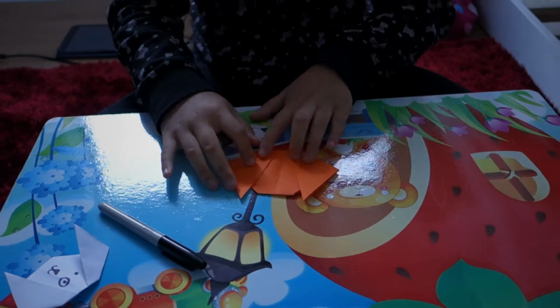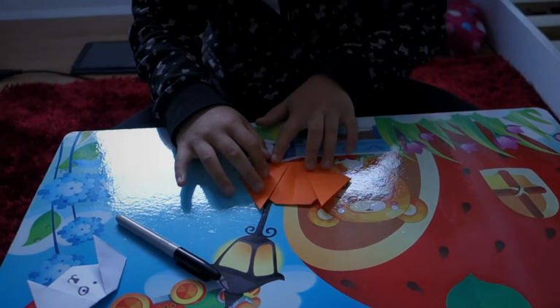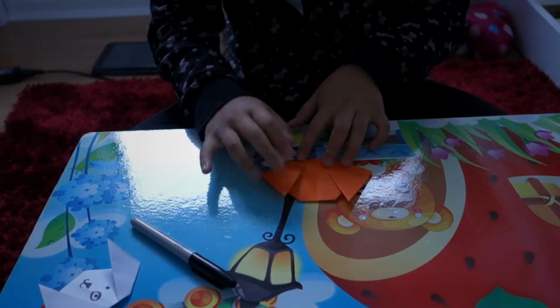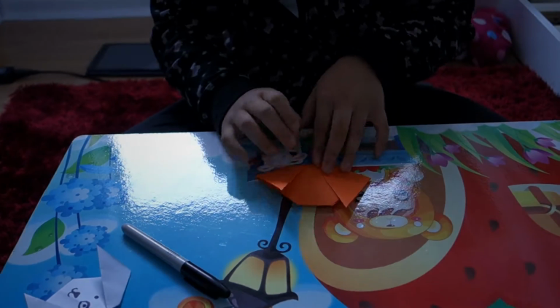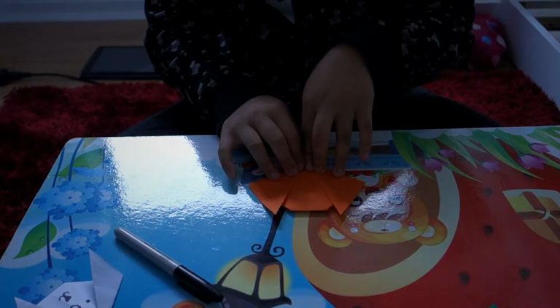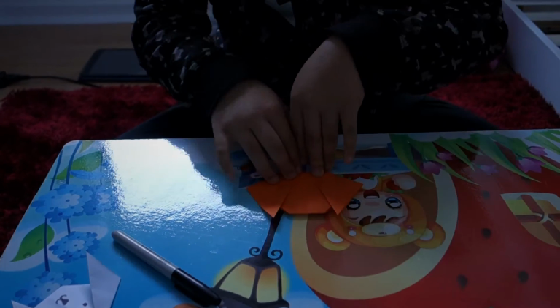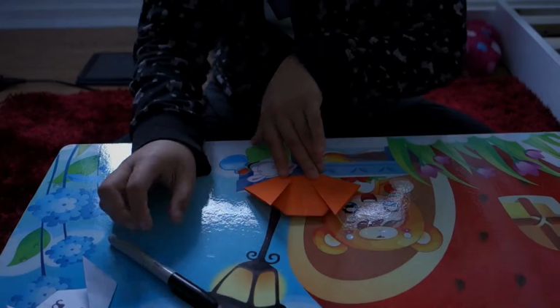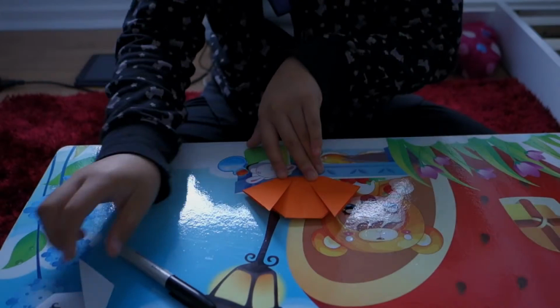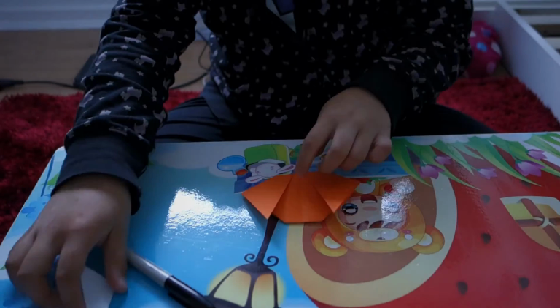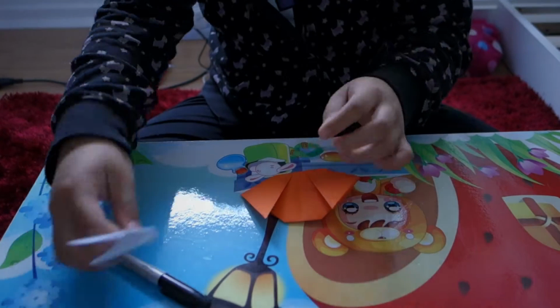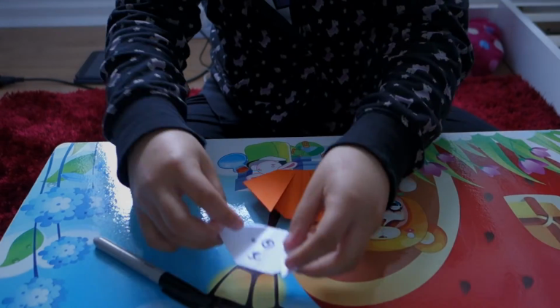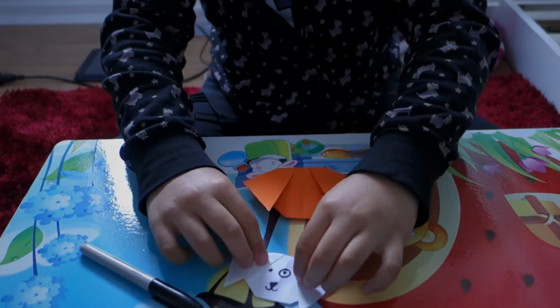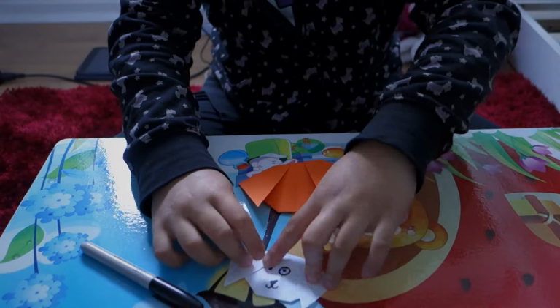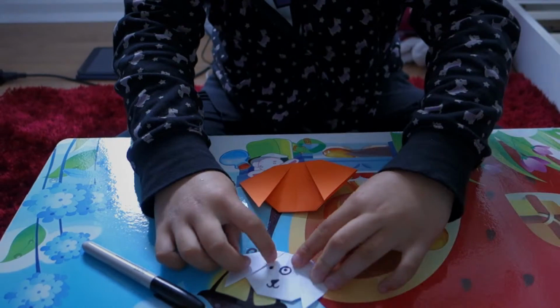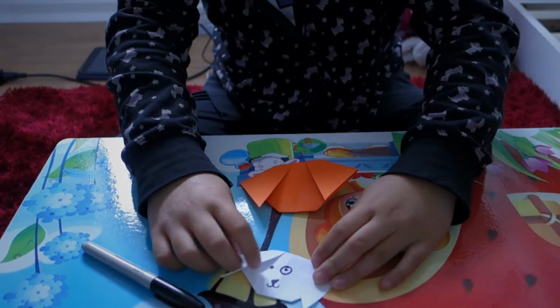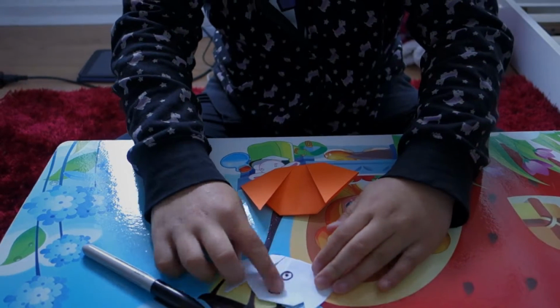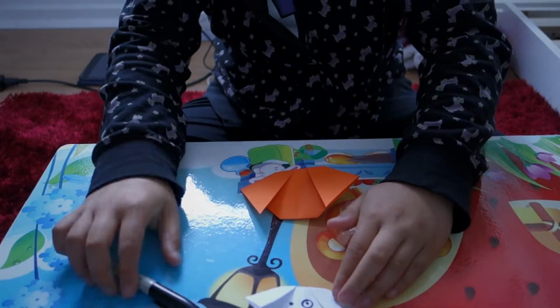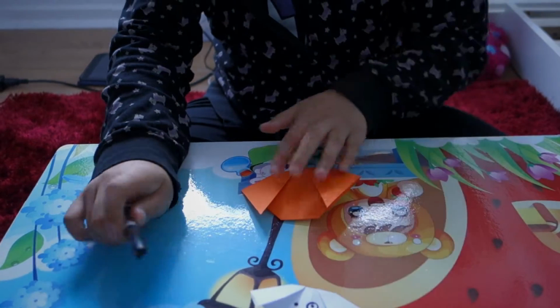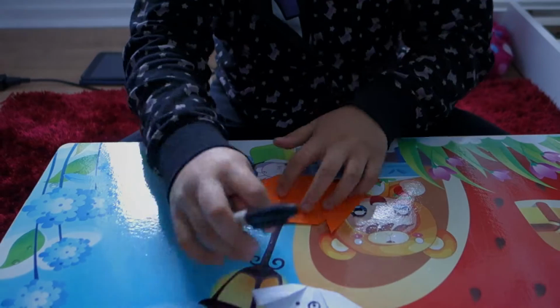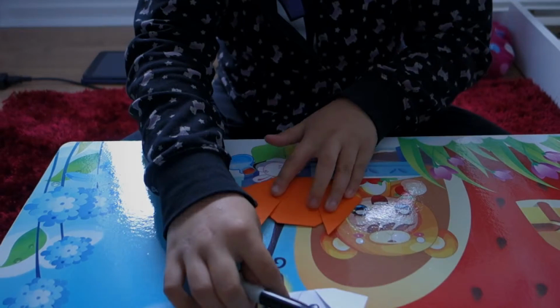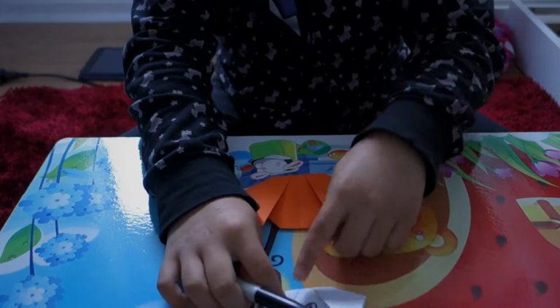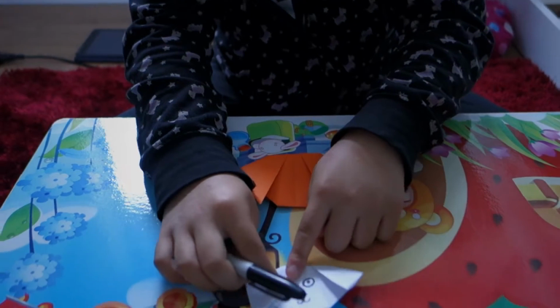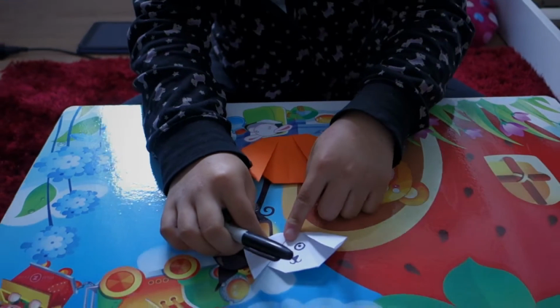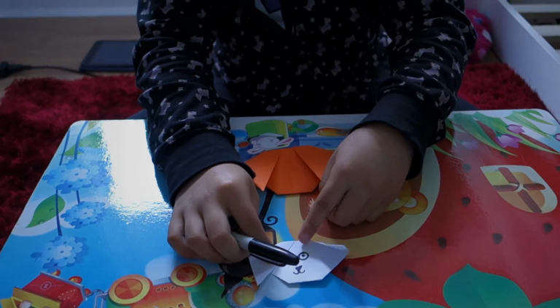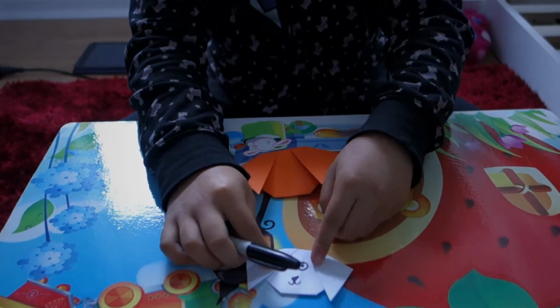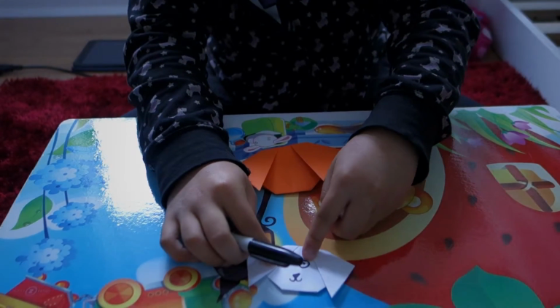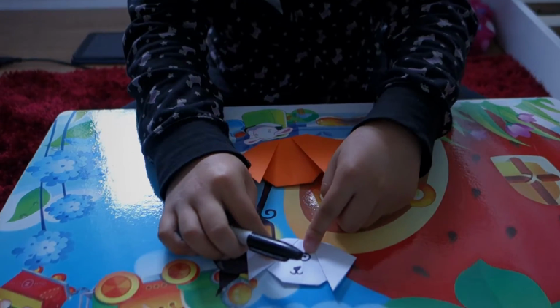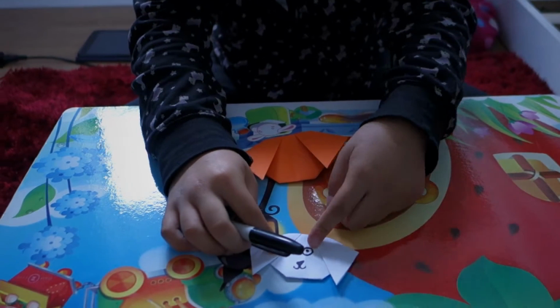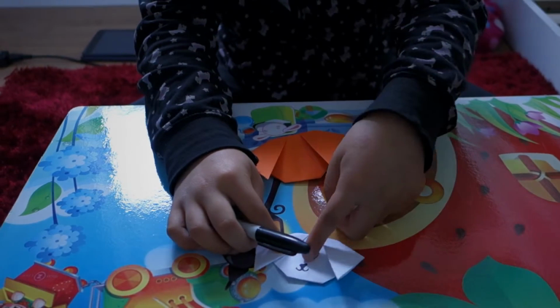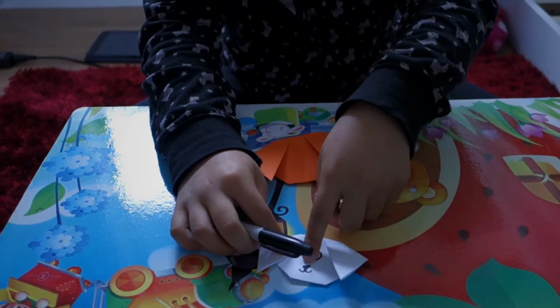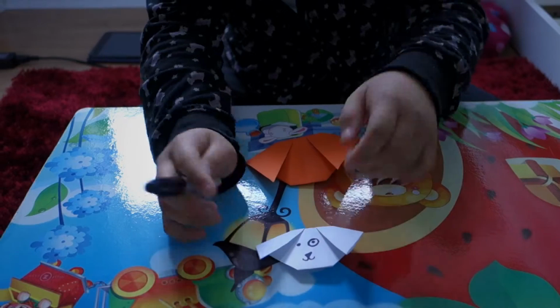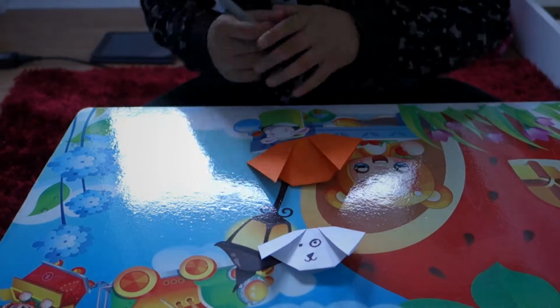Now we're nearly done — we just have to do the doggy's face. You want to put a dot there, do a circle, then put a dot there, and then do the little mouth.